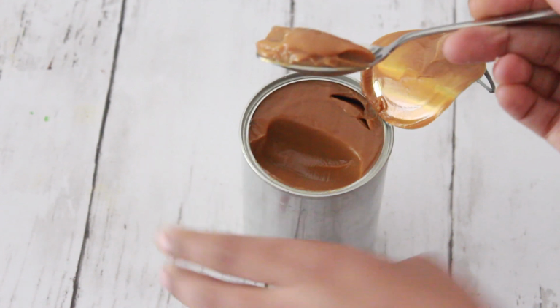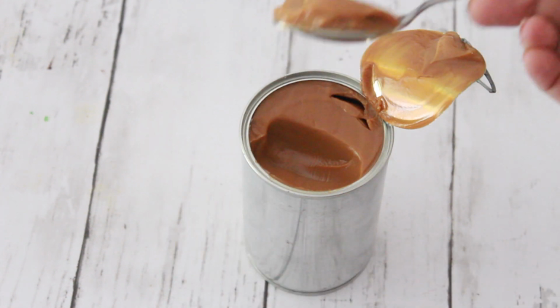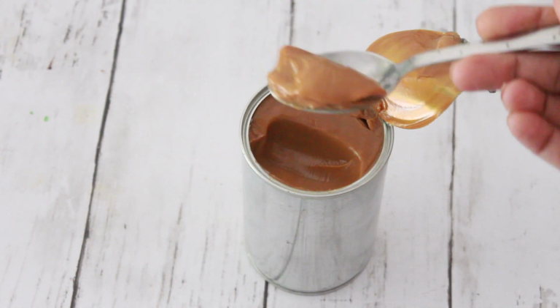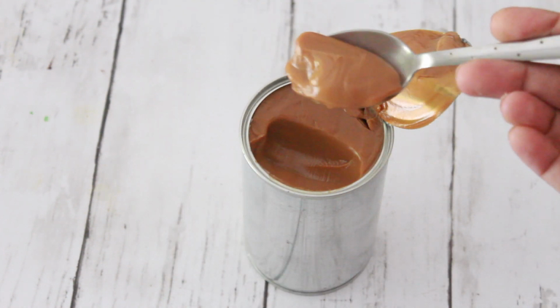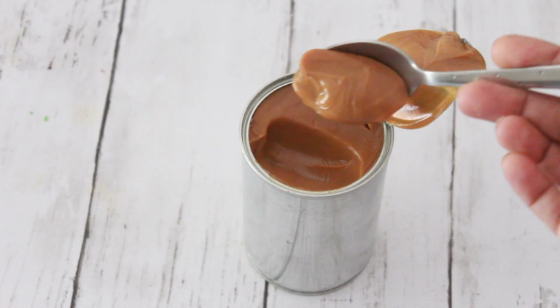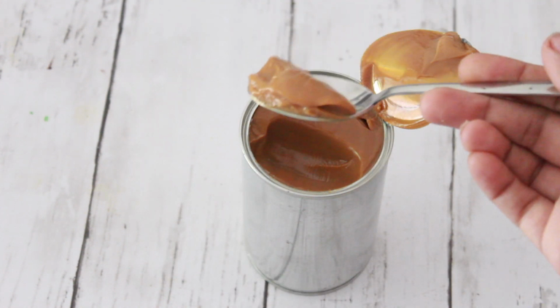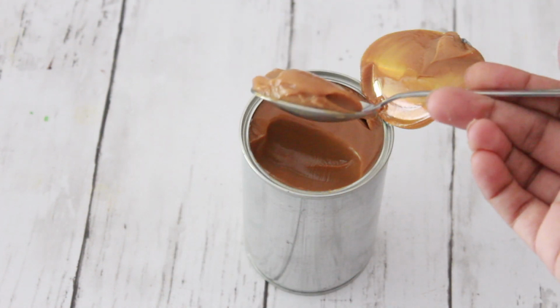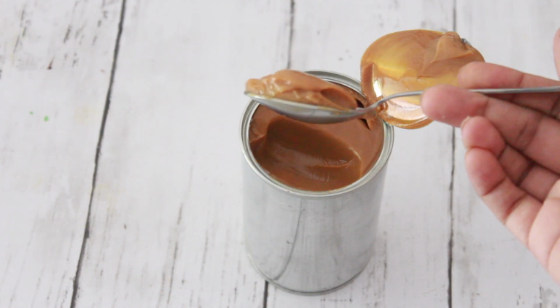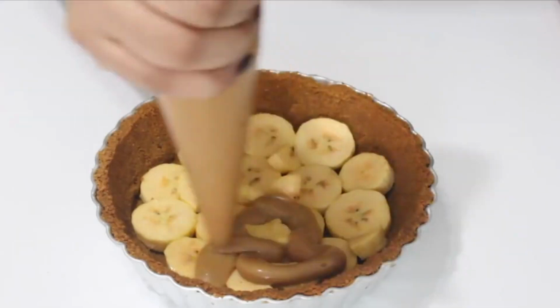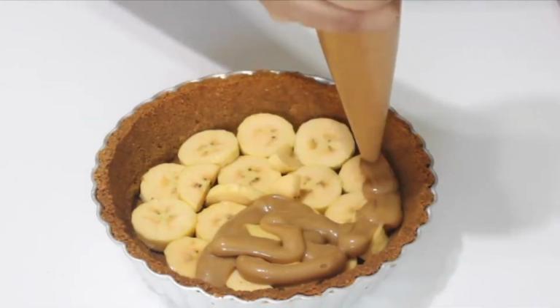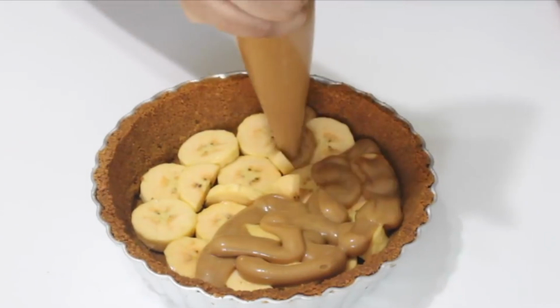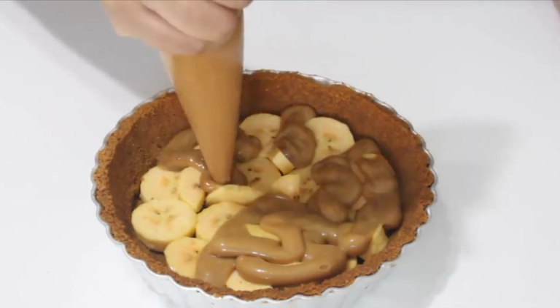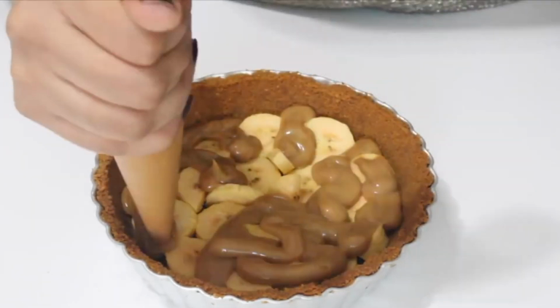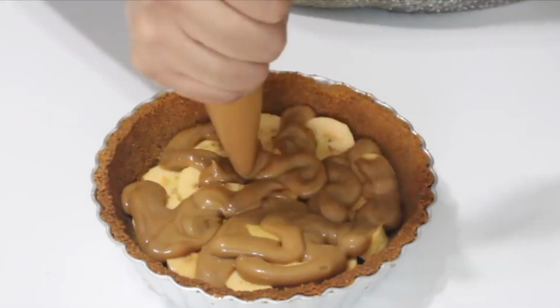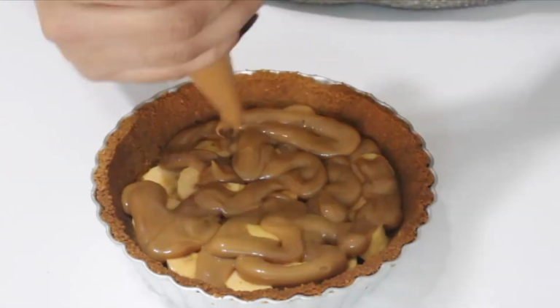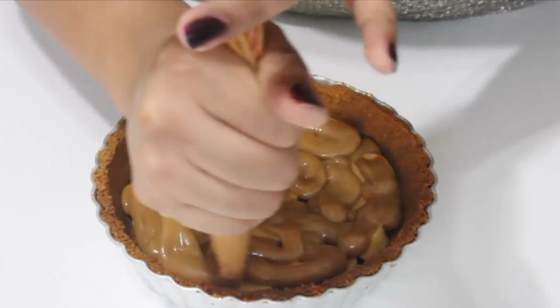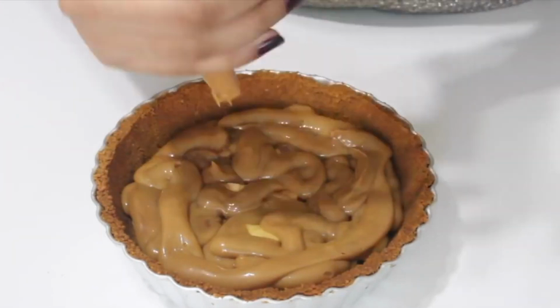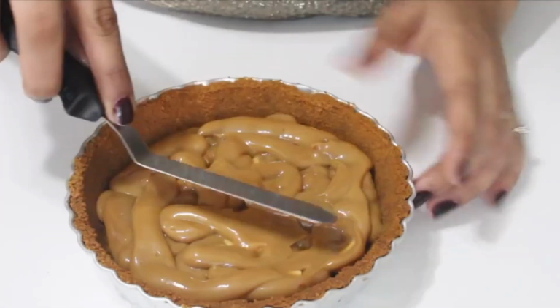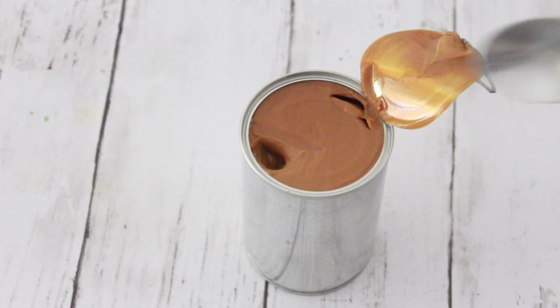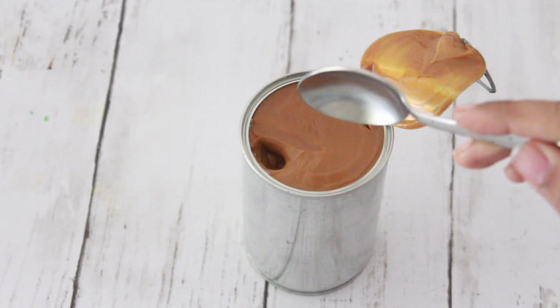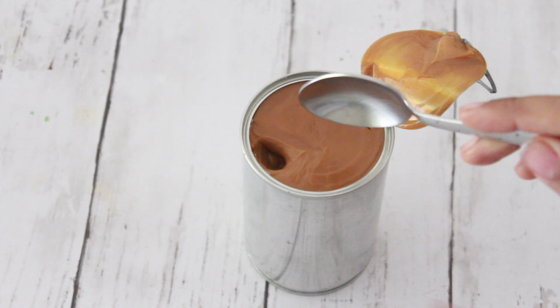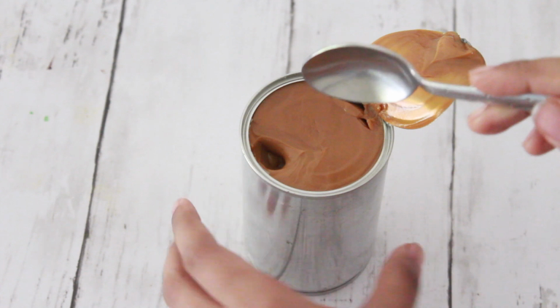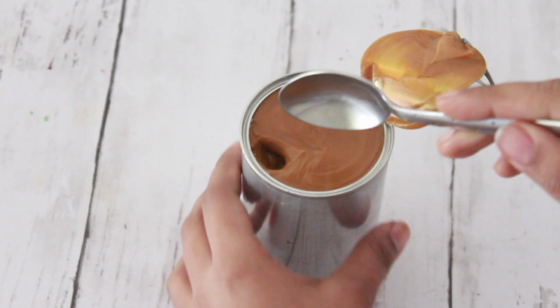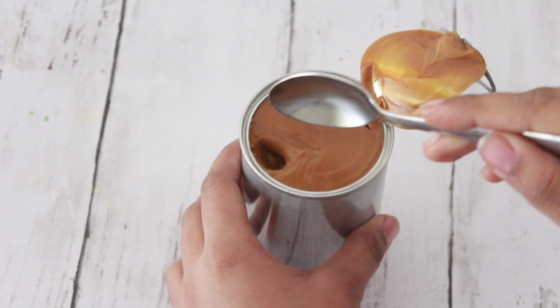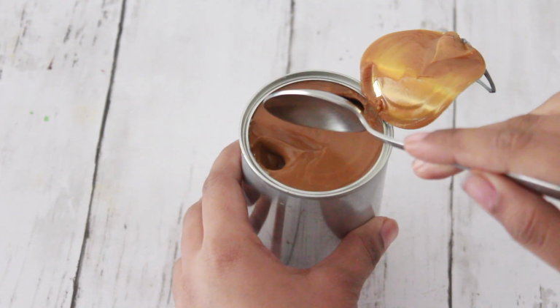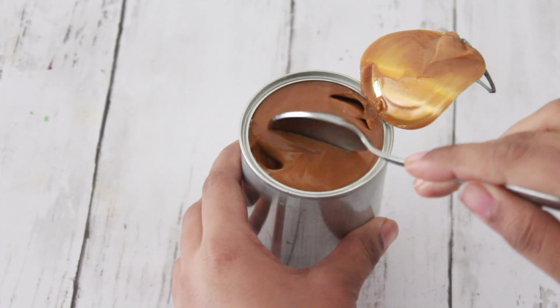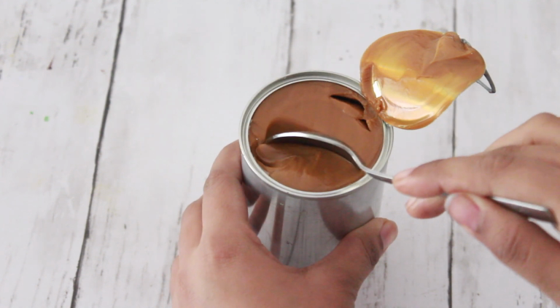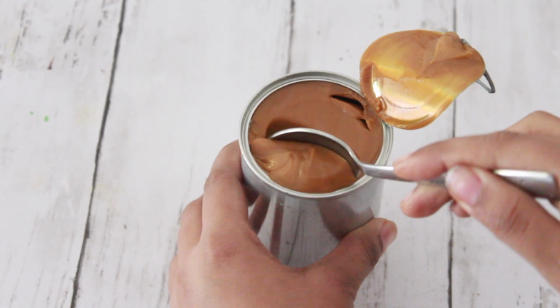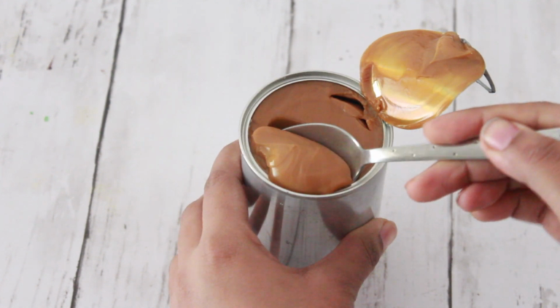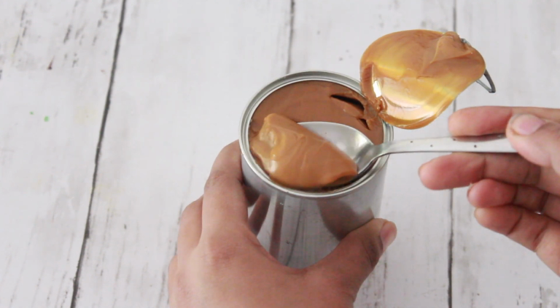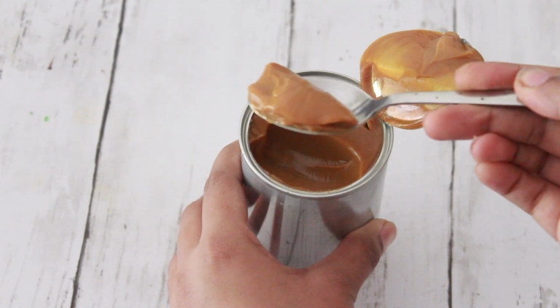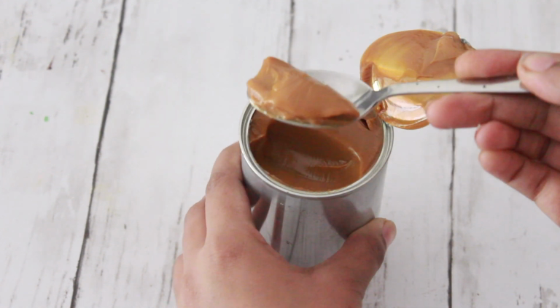I have a banoffee pie recipe using this dulce de leche. If you want to check it out, the recipe will be in the description box below. I hope you give this easy method of making dulce de leche a try and let me know in the comments below if you liked it or not.